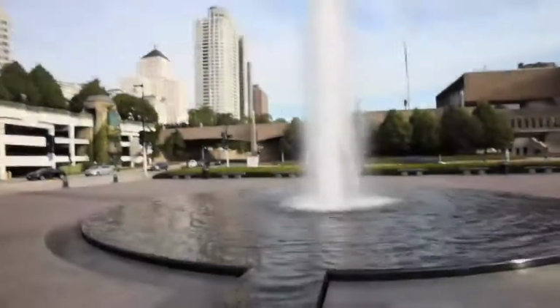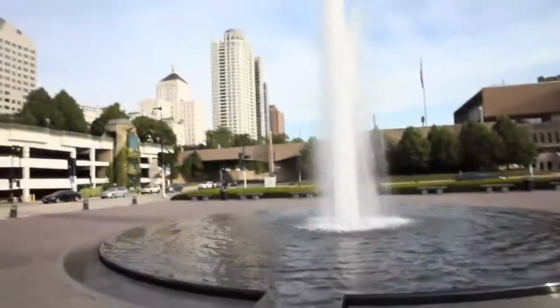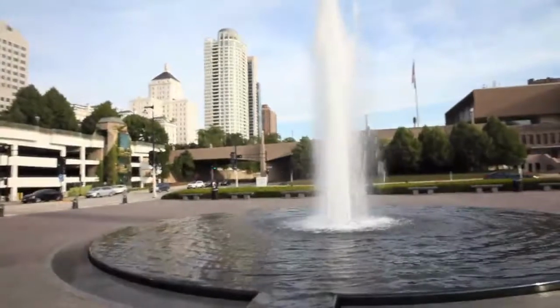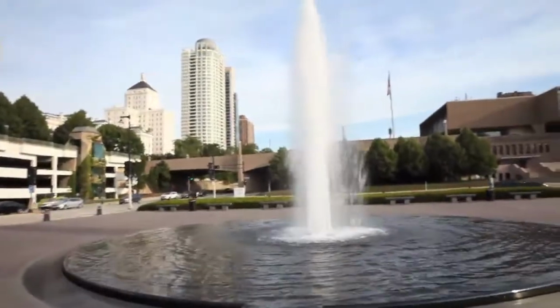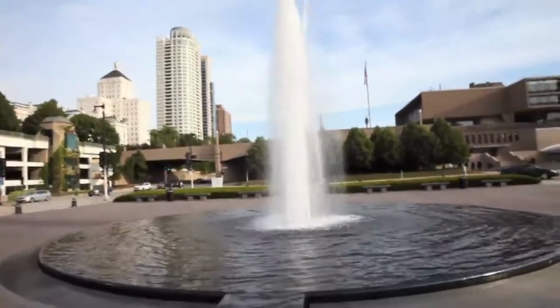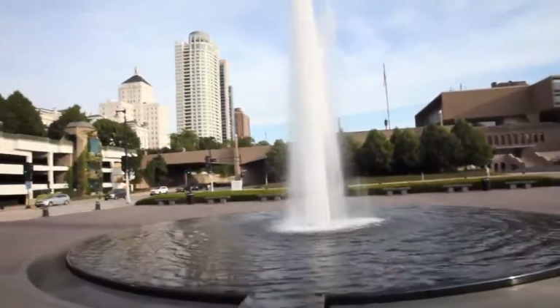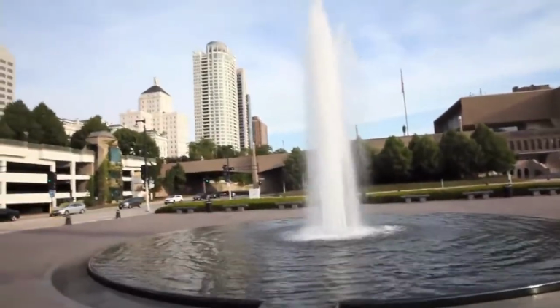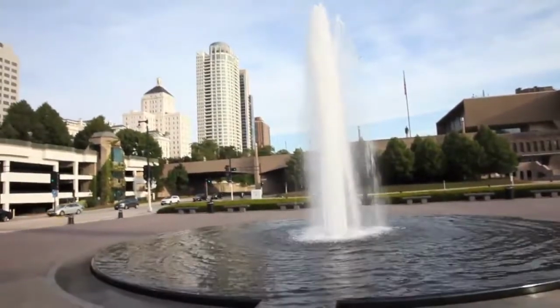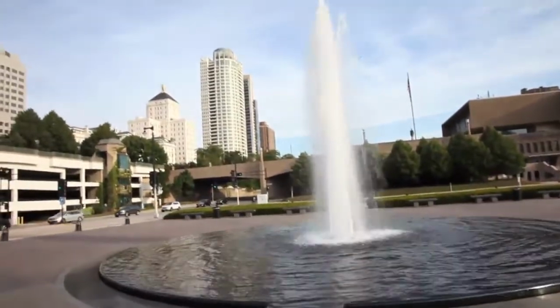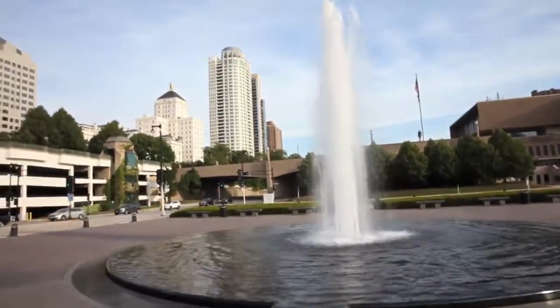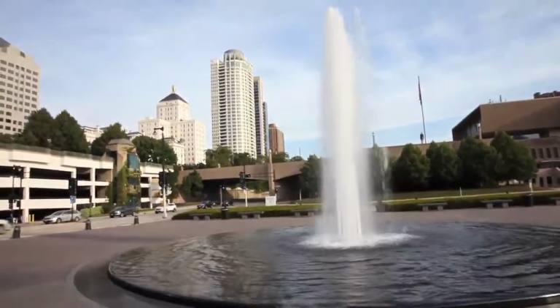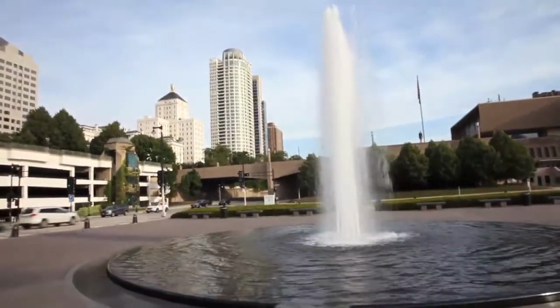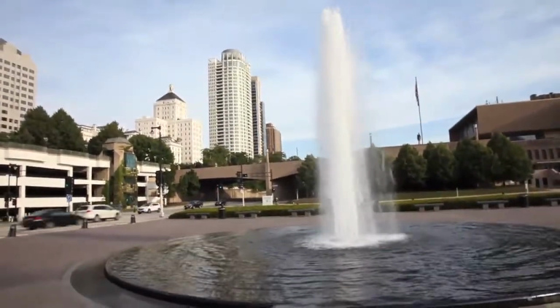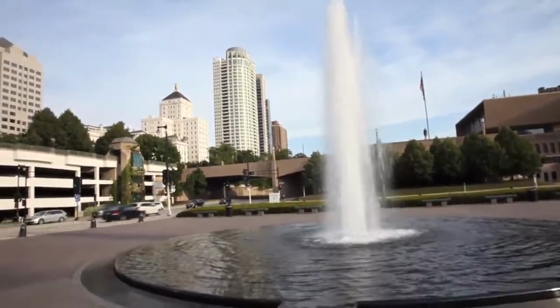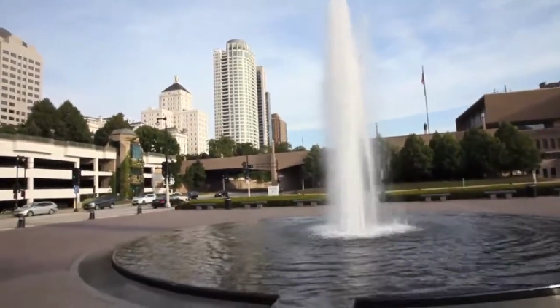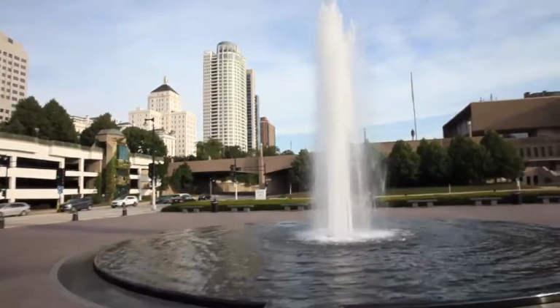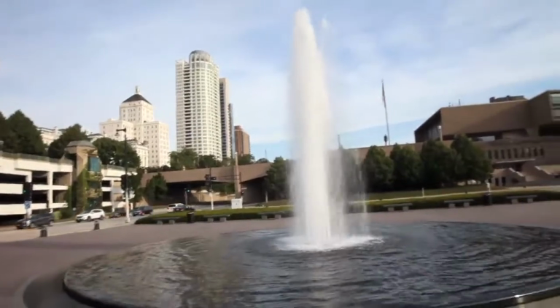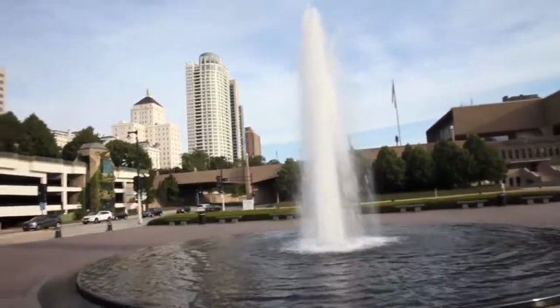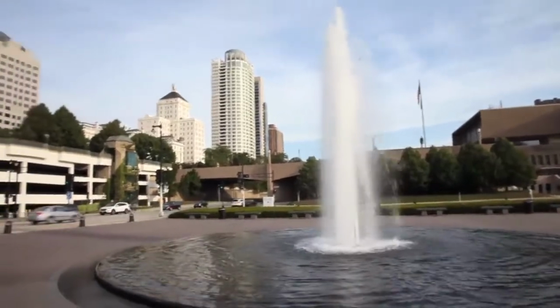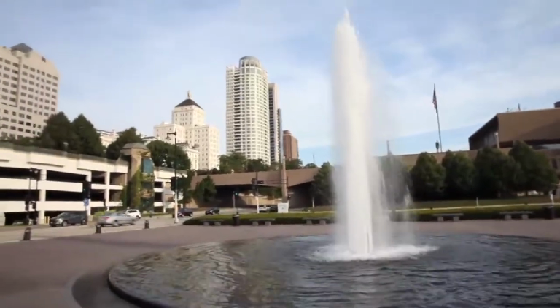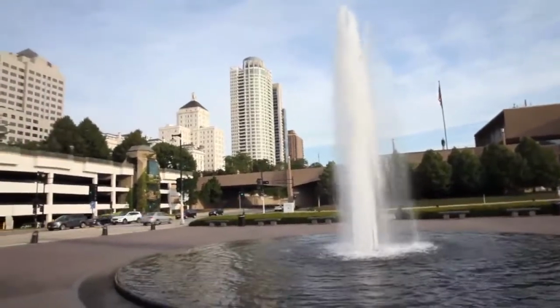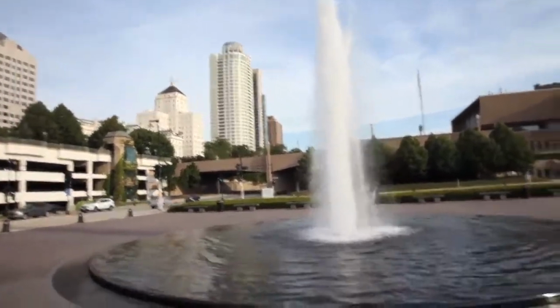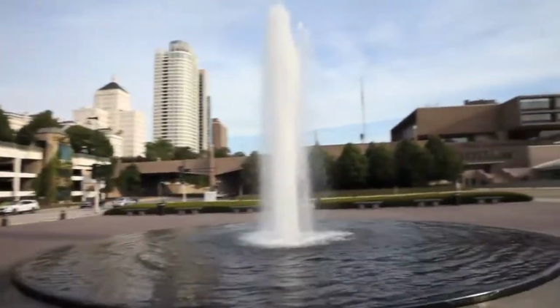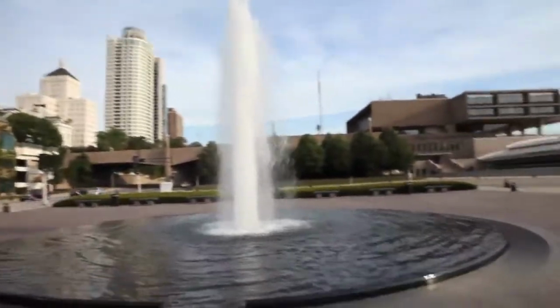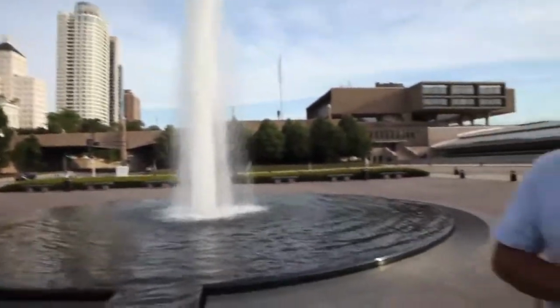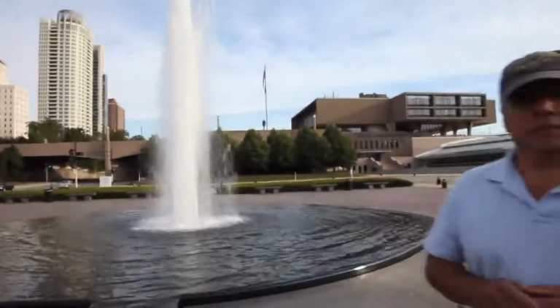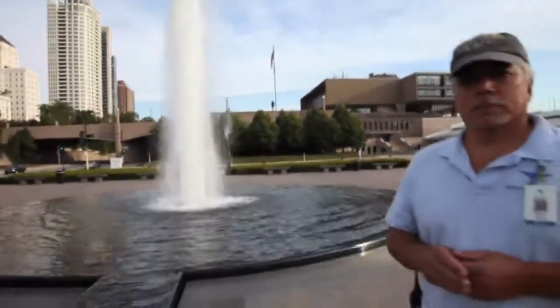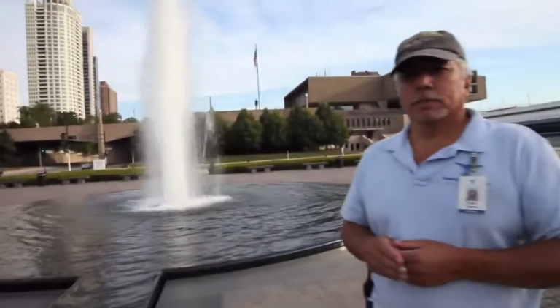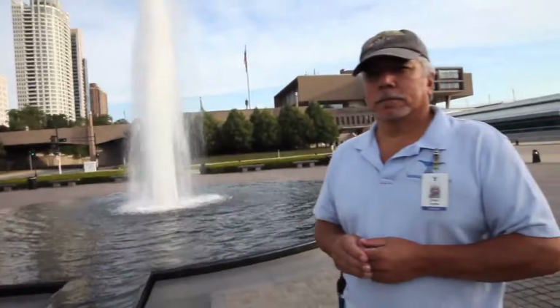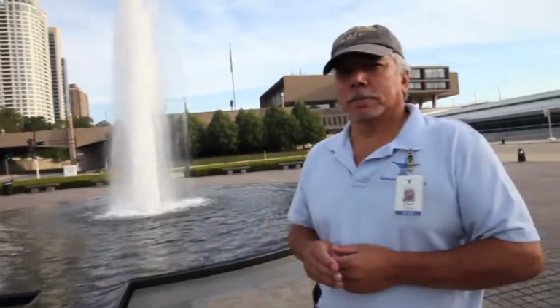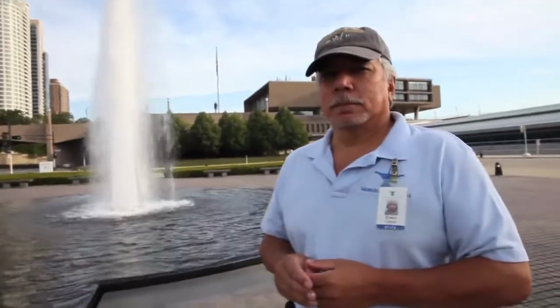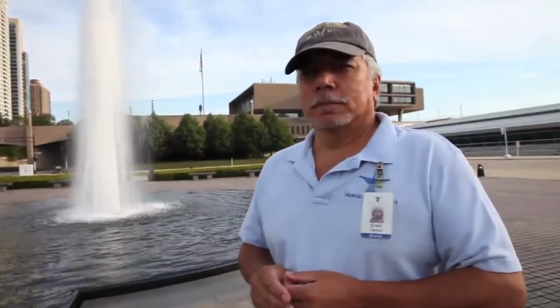Hey everybody, we're down here at the Milwaukee Art Museum where every year they turn this fountain pink in honor of the Susan G. Komen Race for the Cure, which is on September 21st this year. We are going to unveil the mystery of how they turn it pink.